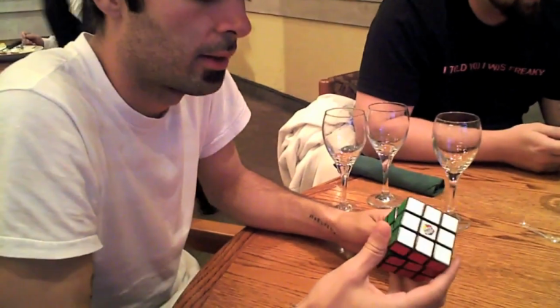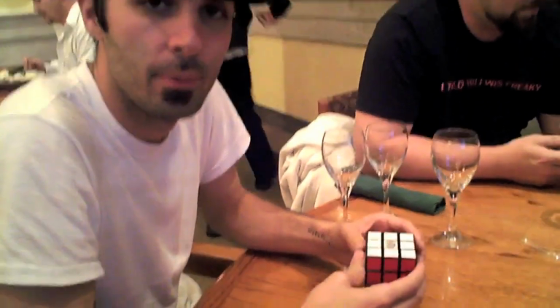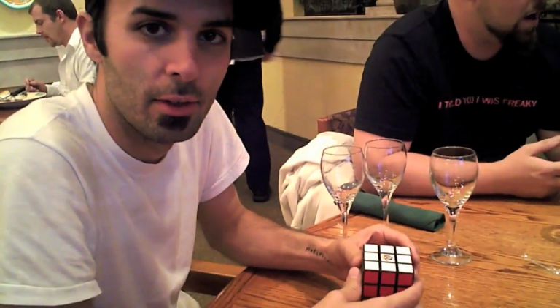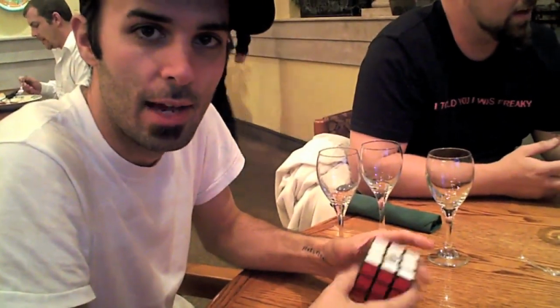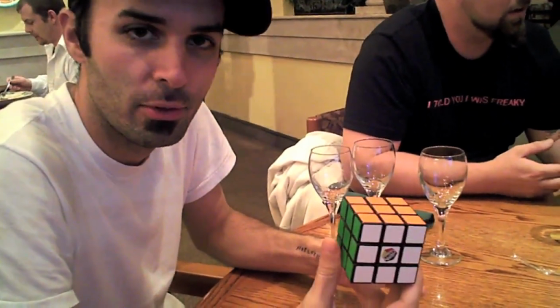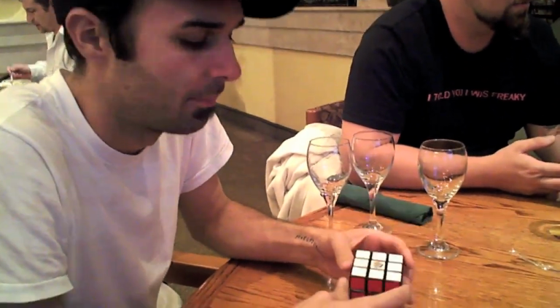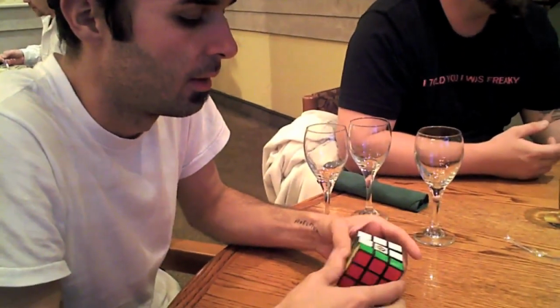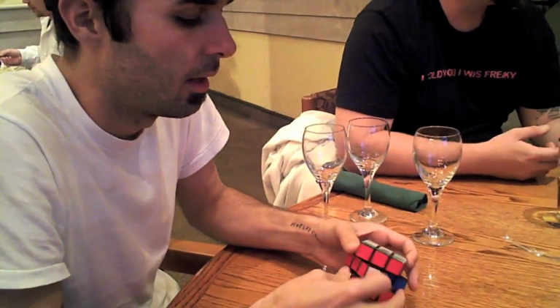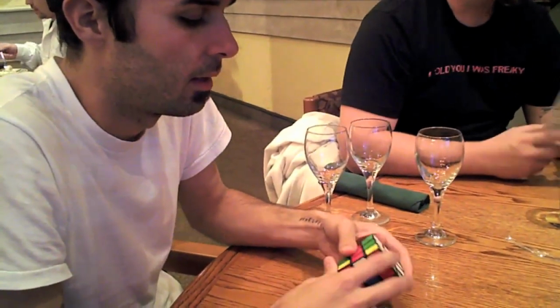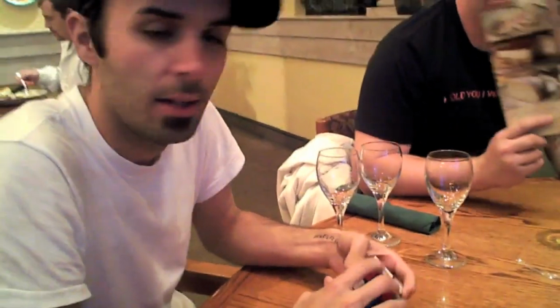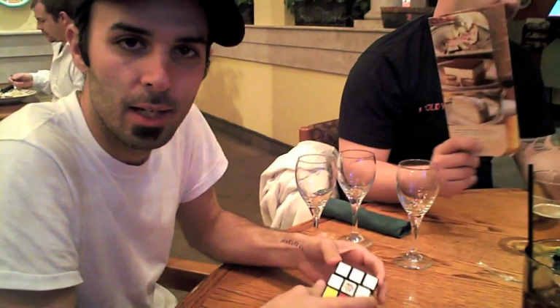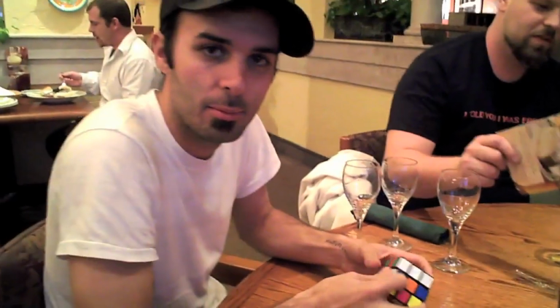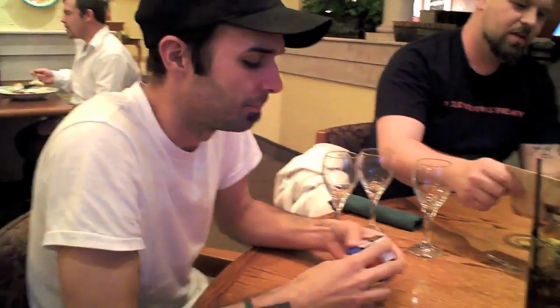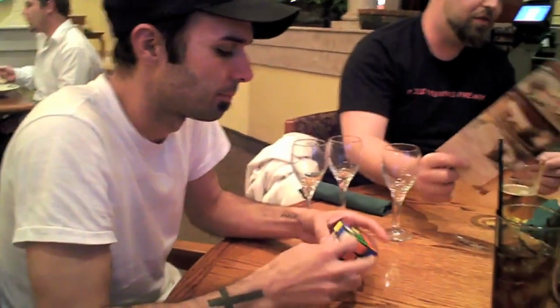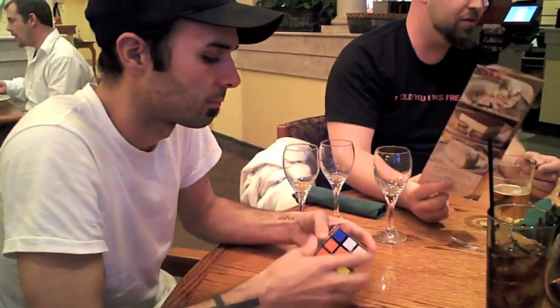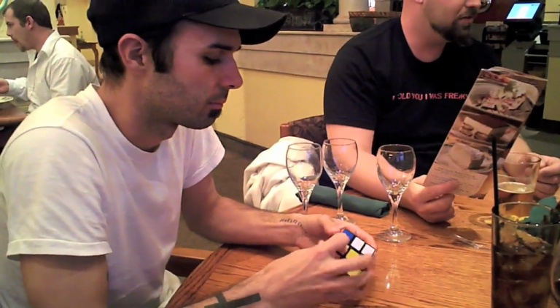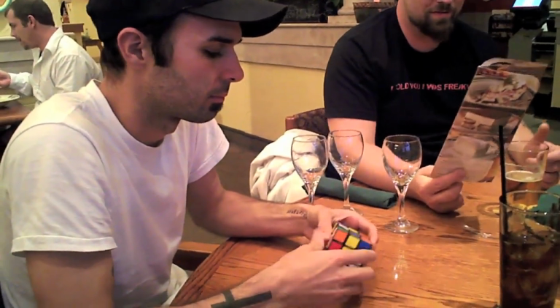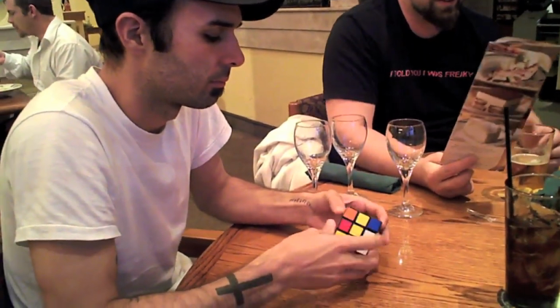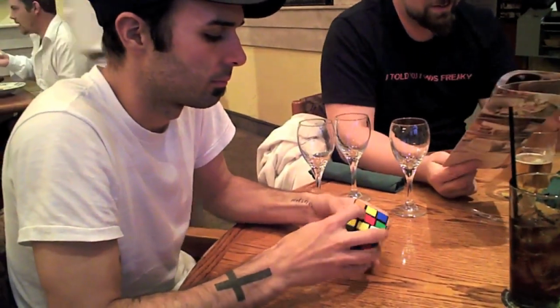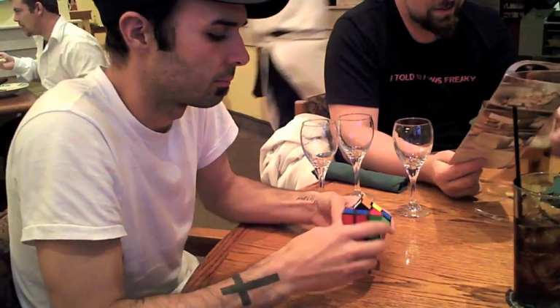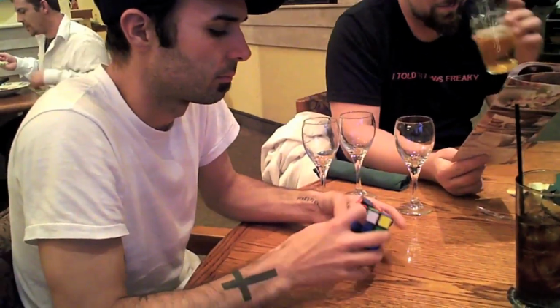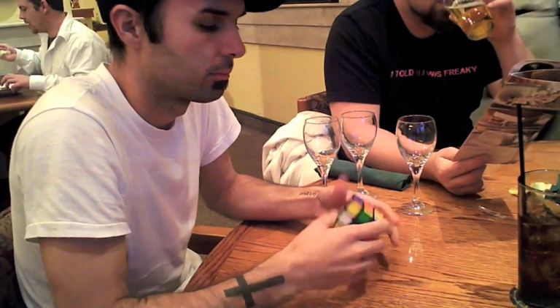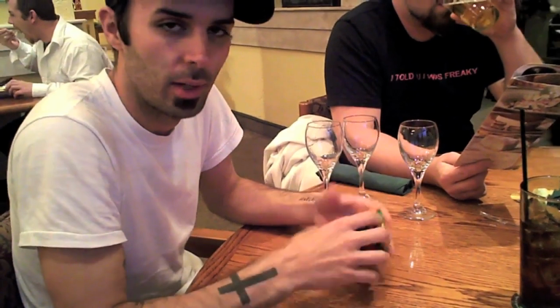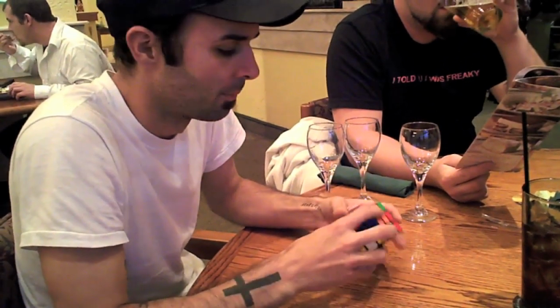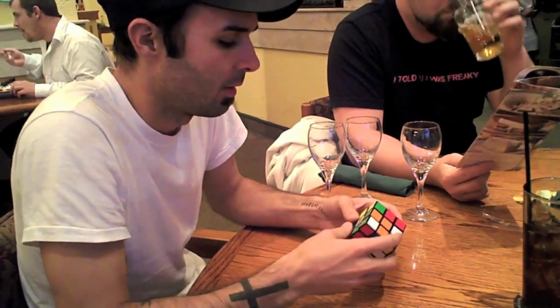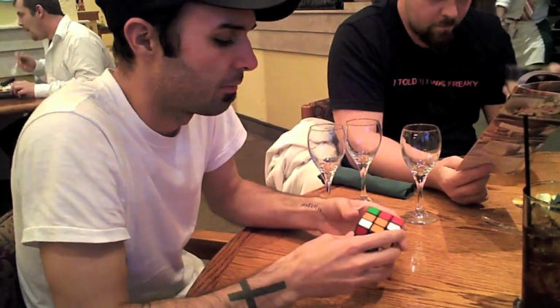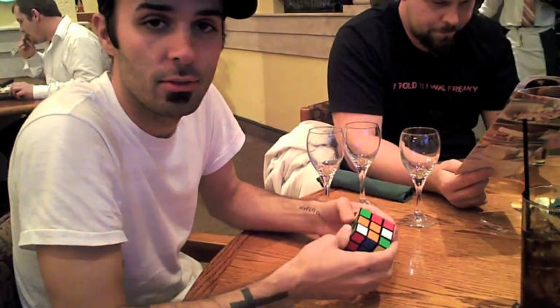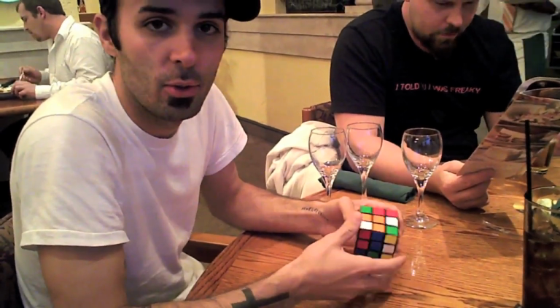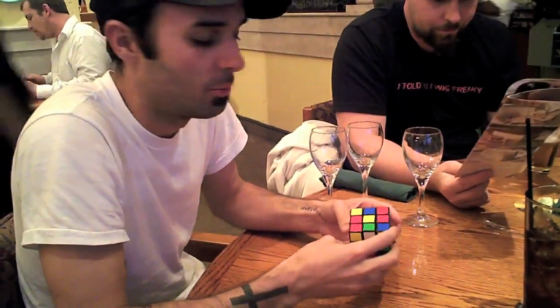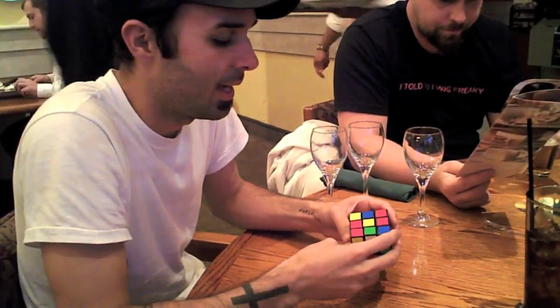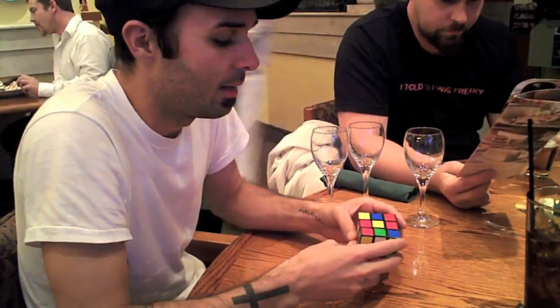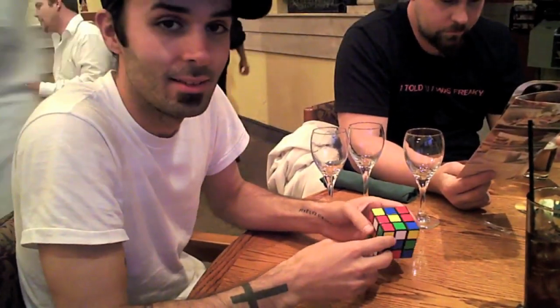Welcome to Cubing with Schneck. This here is a cube and sometimes people call me John Schneck. Cubalicious. Now some people would say this cube is ugly, but no, it's handsome.